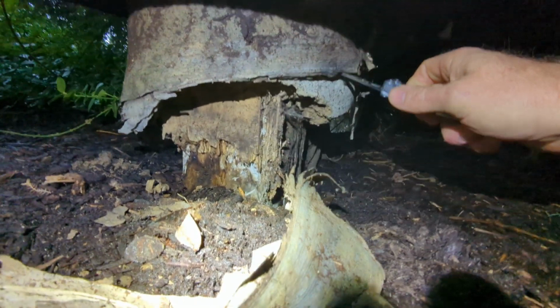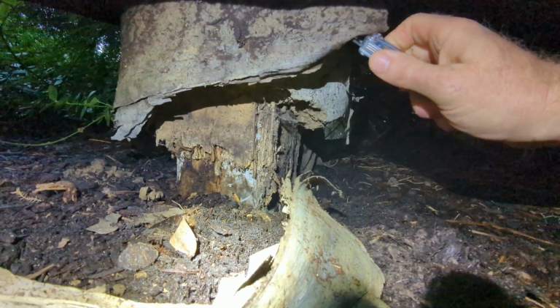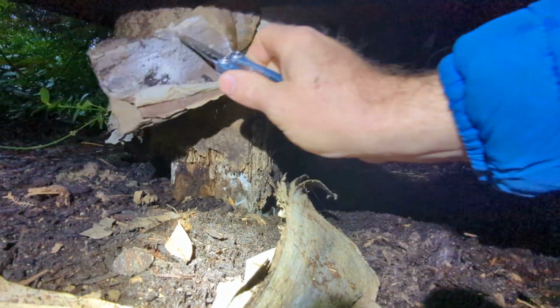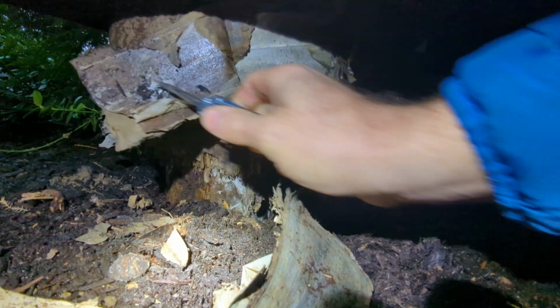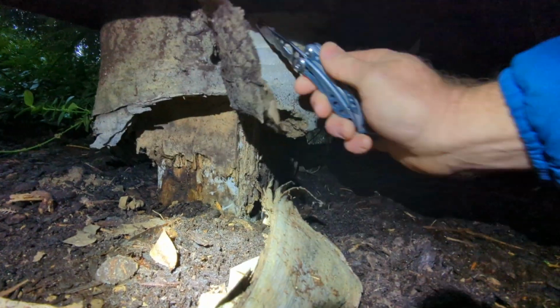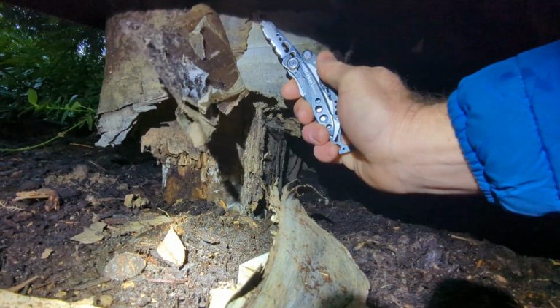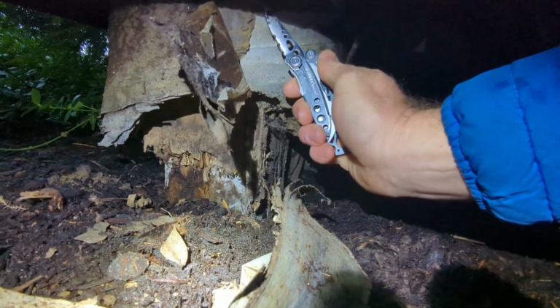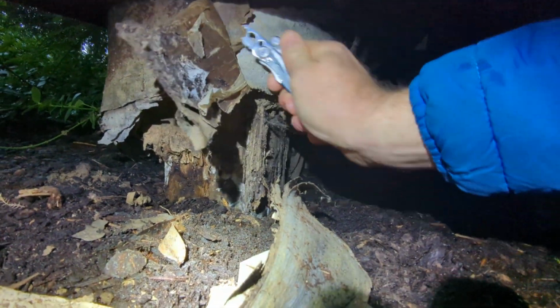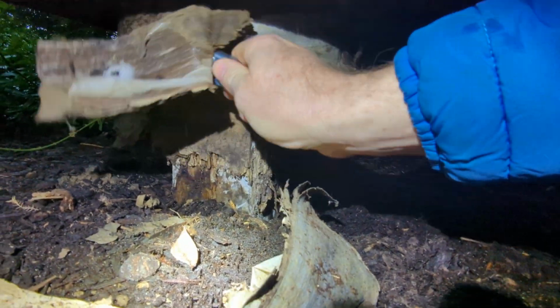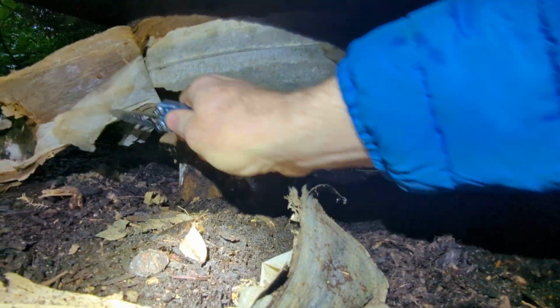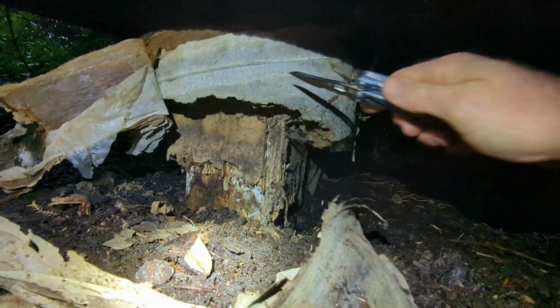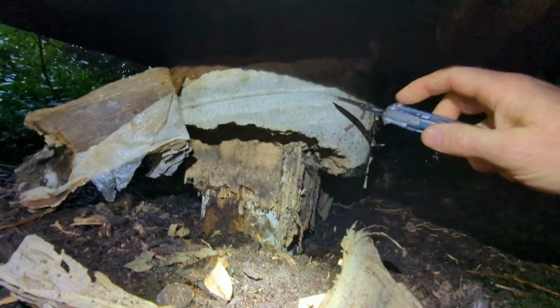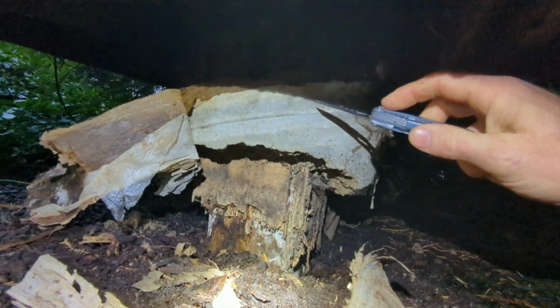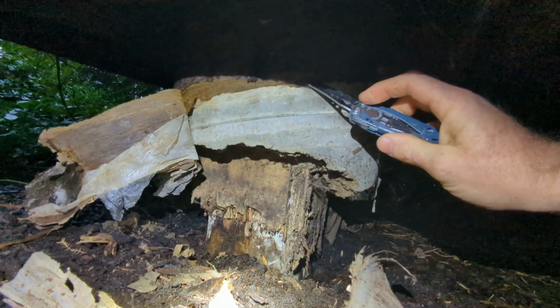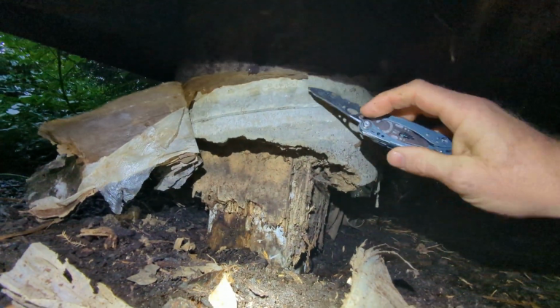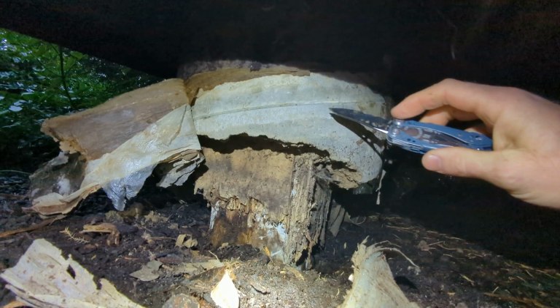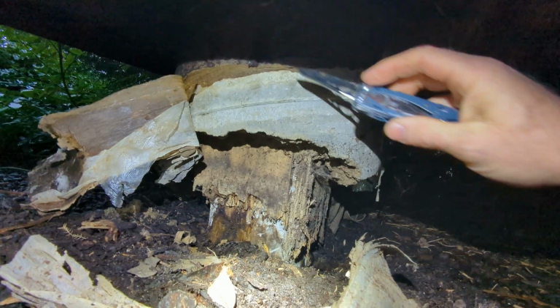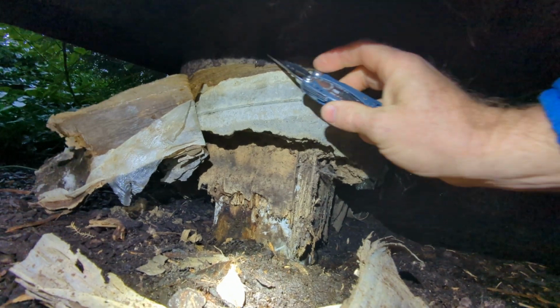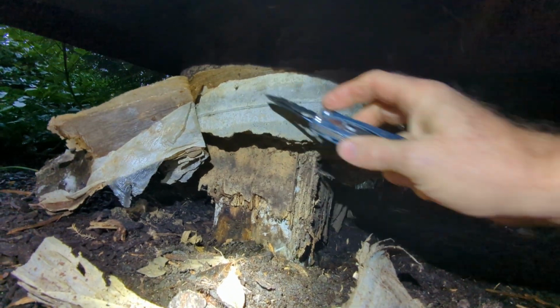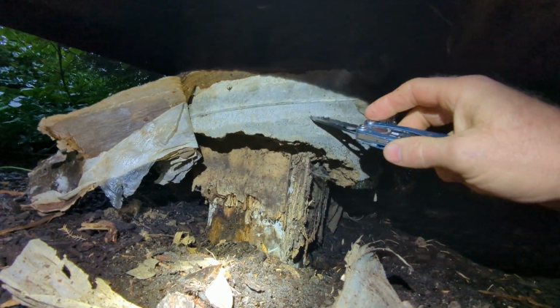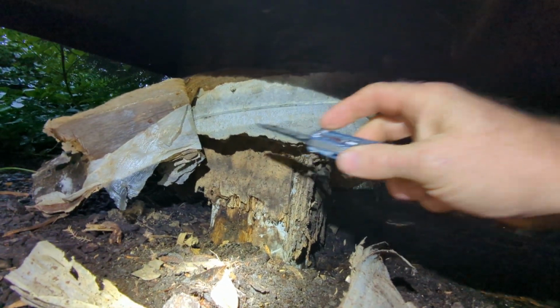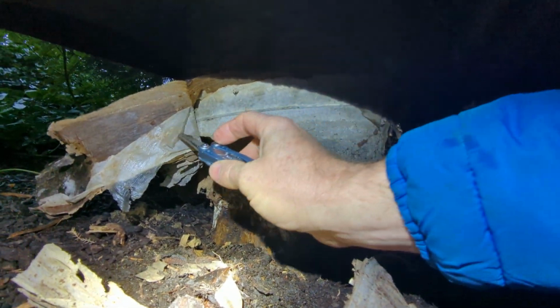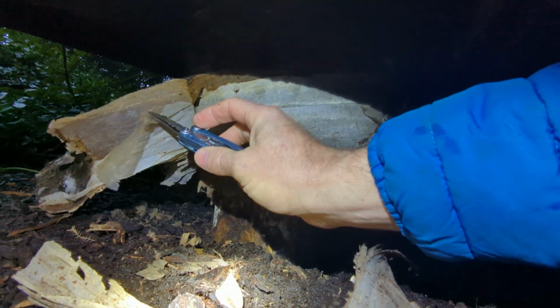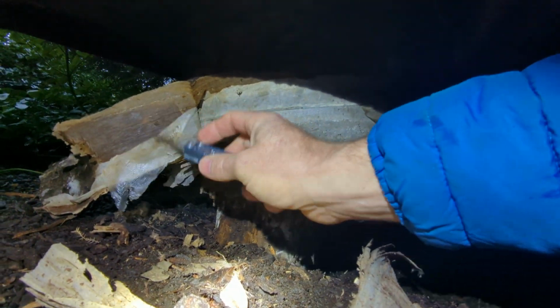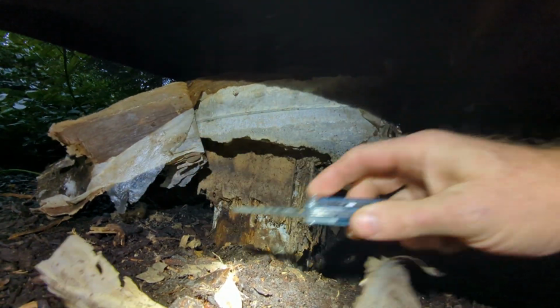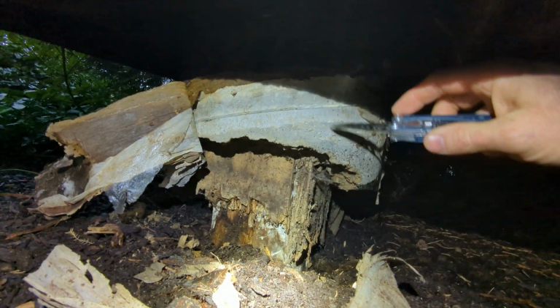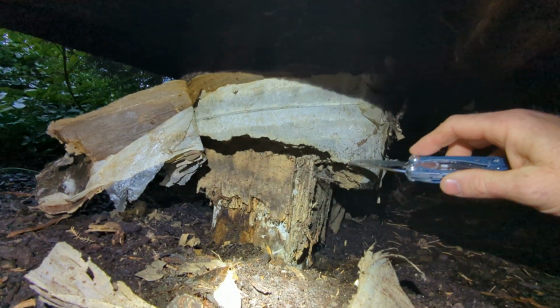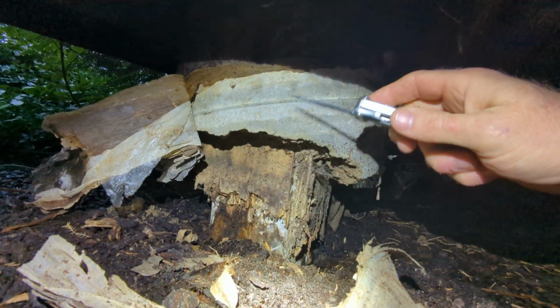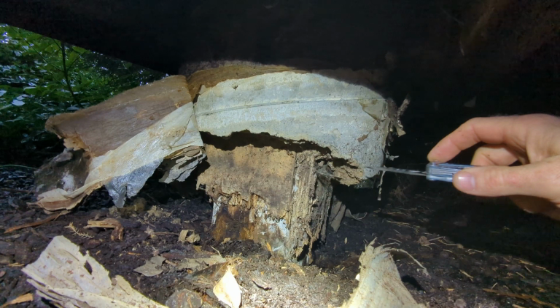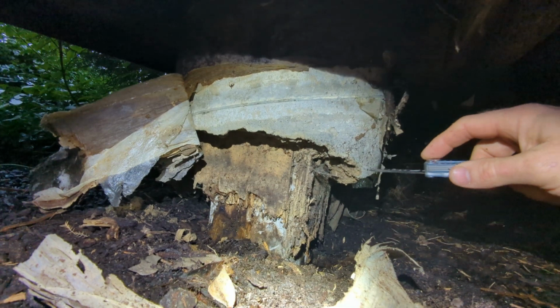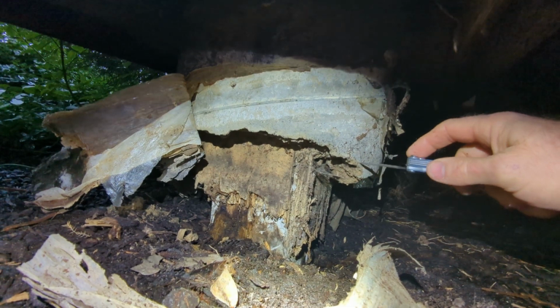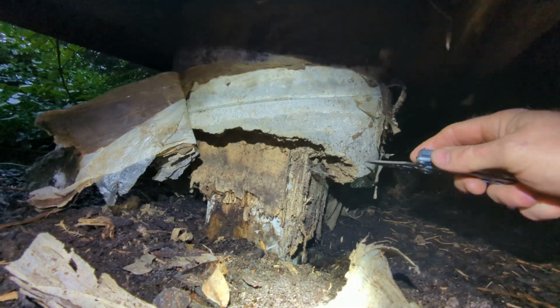There is another — this is the Sonotube form material here that I'm peeling away. It's cardboard with a plastic coating on the inside to prevent weeping and saturation of the material.